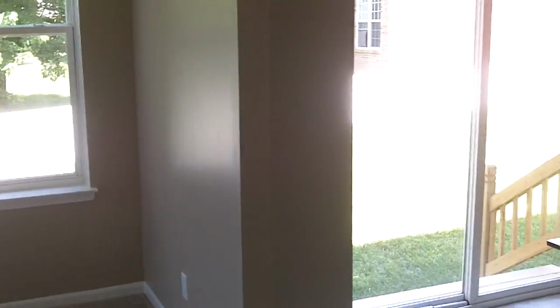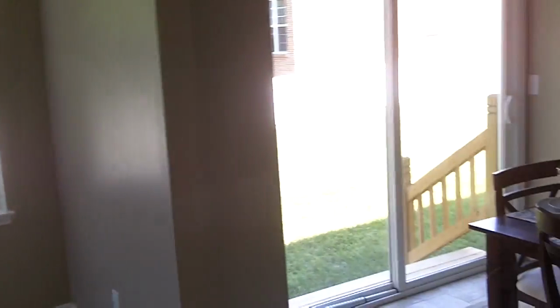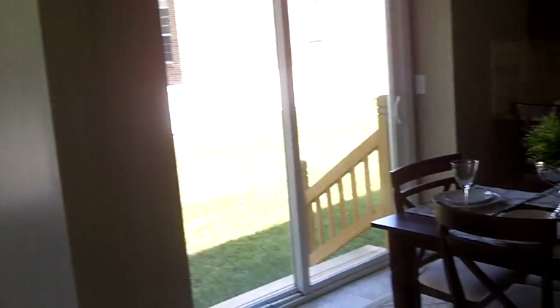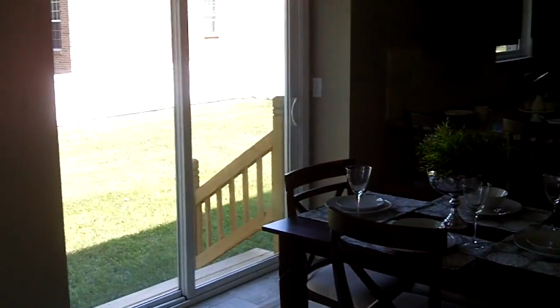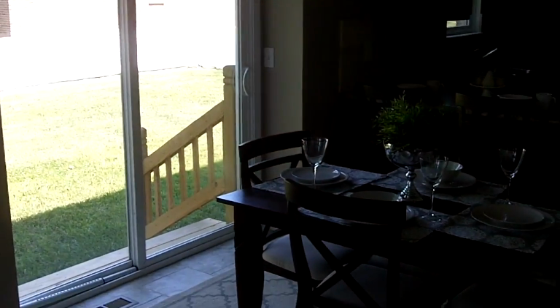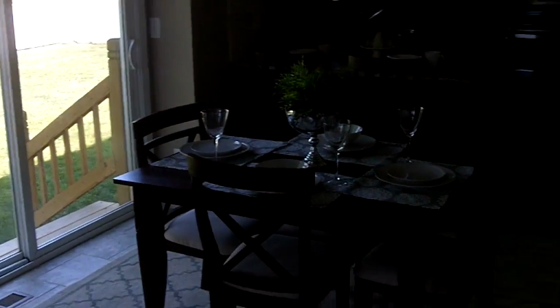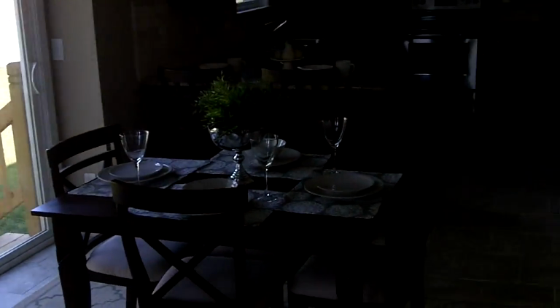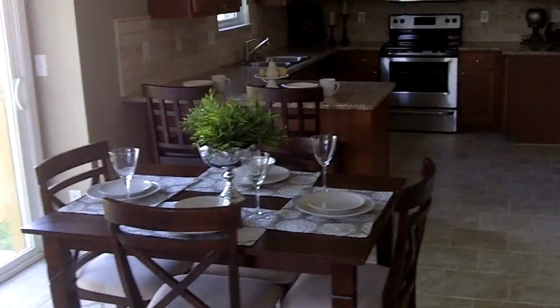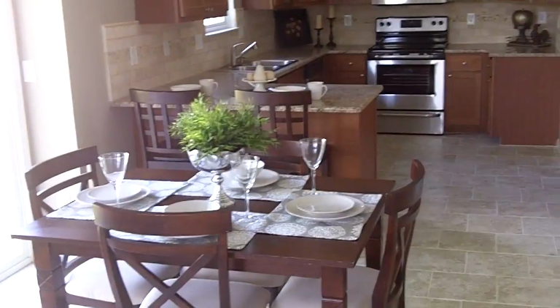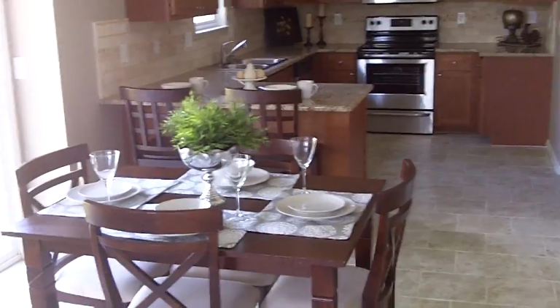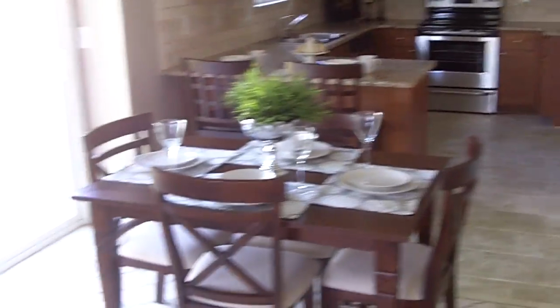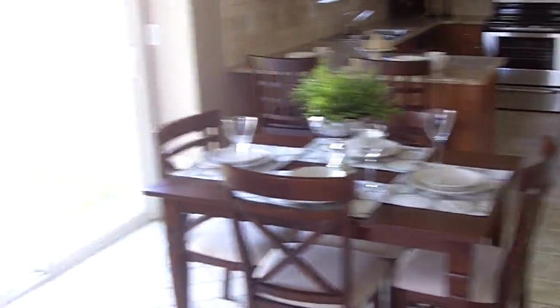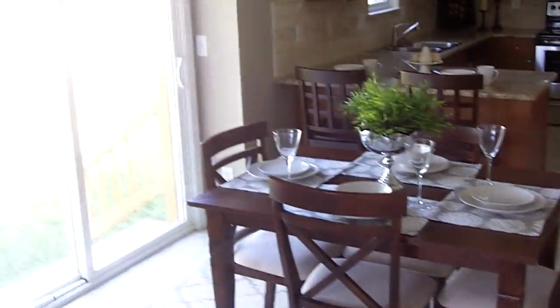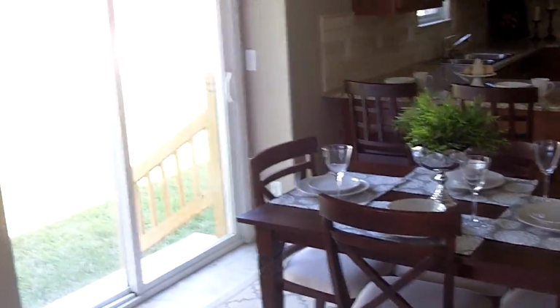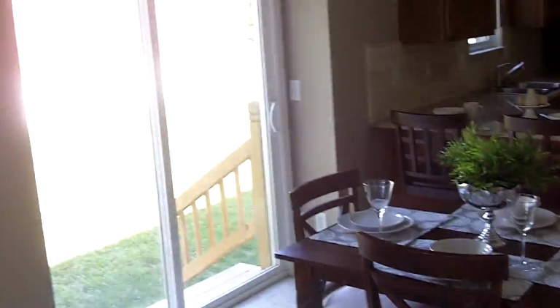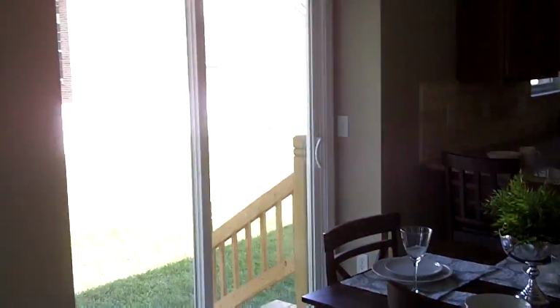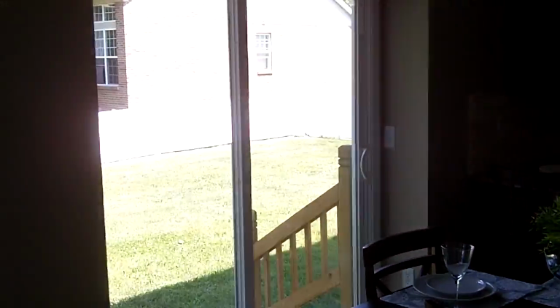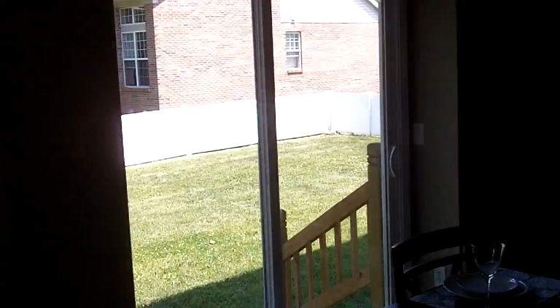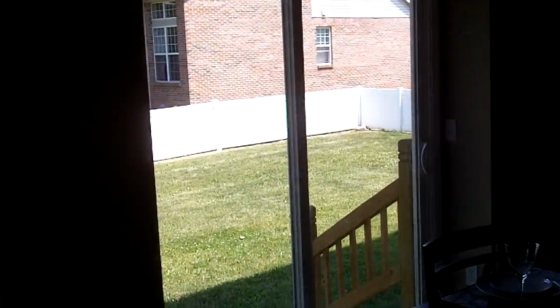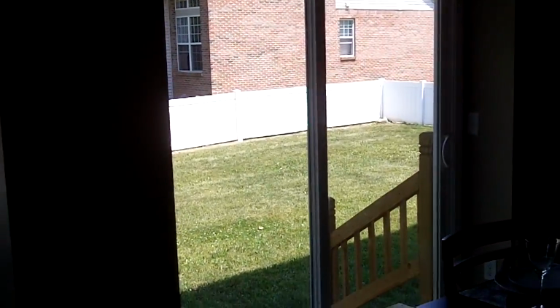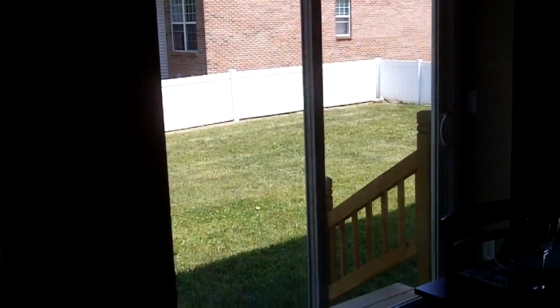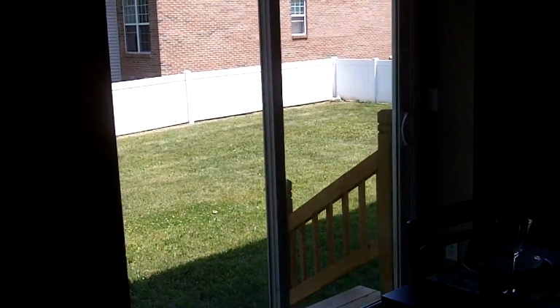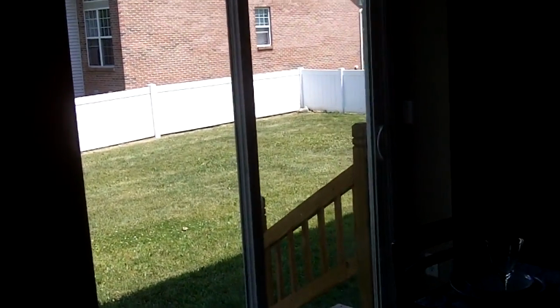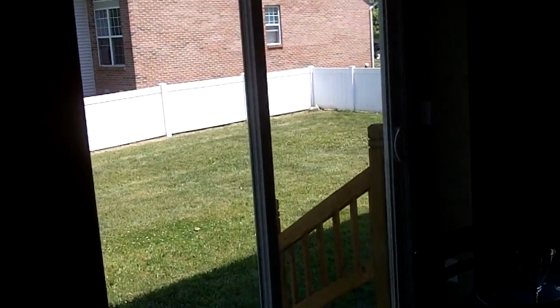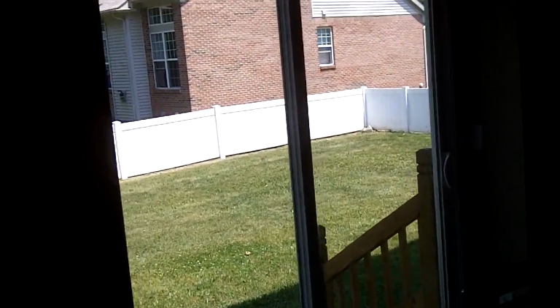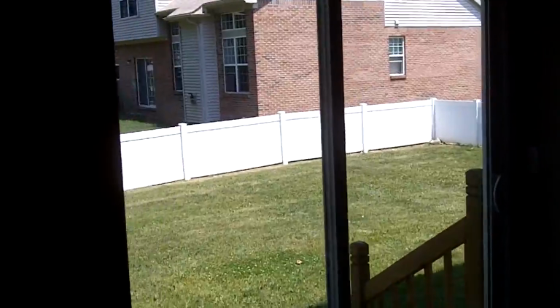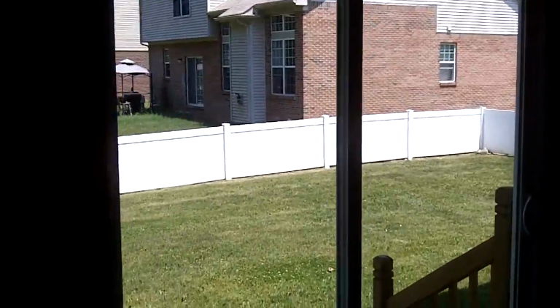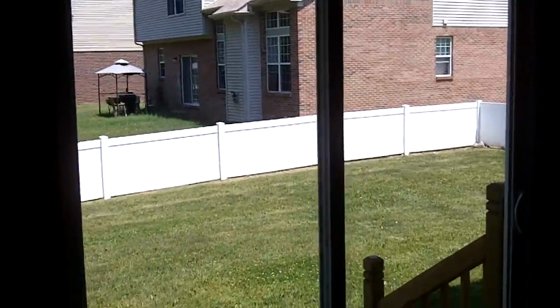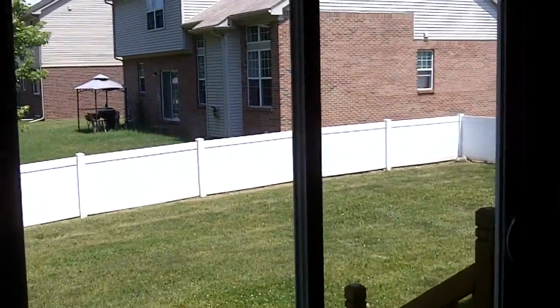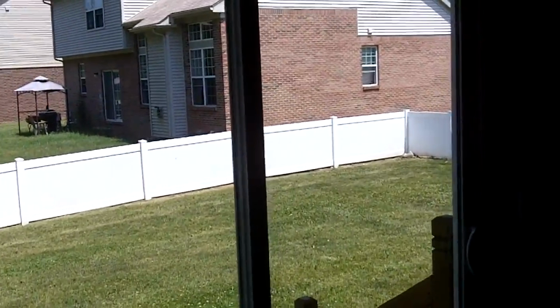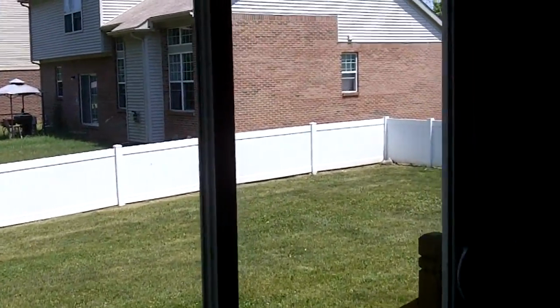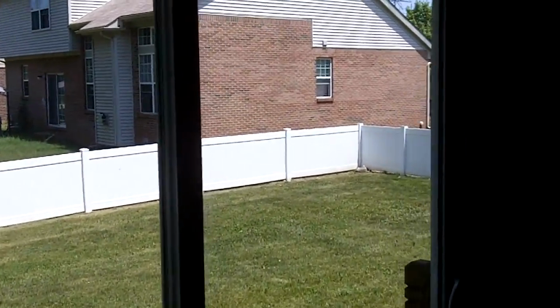Off the family room is the kitchen area. You have the dining area first, with a door wall off to the backyard. You can see there's a white fence in the backyard.